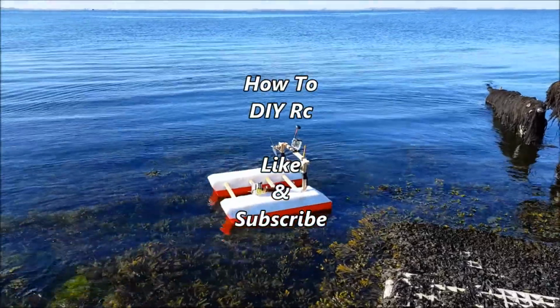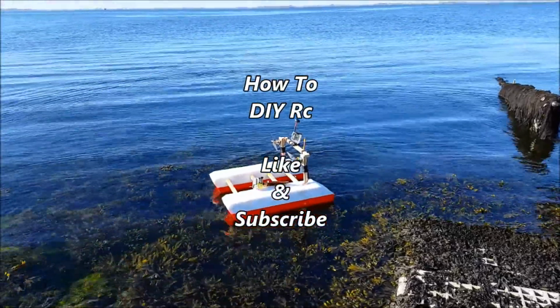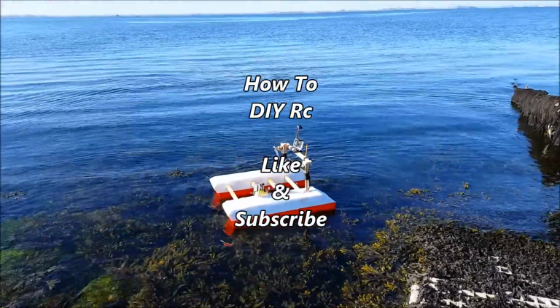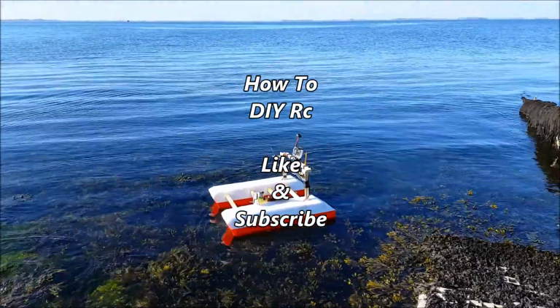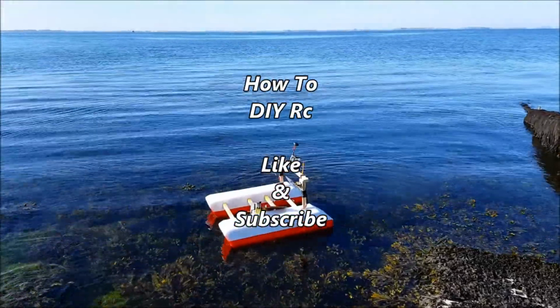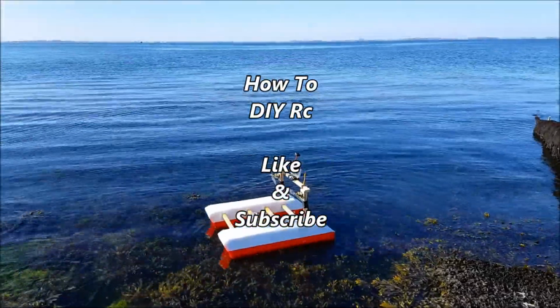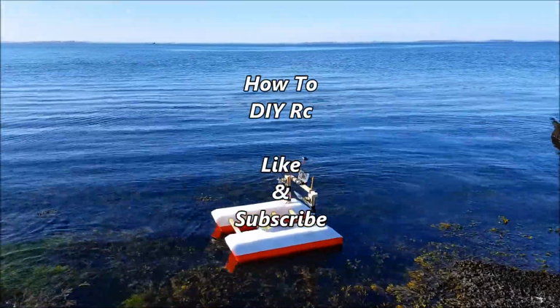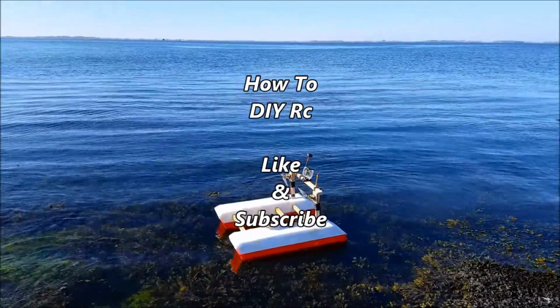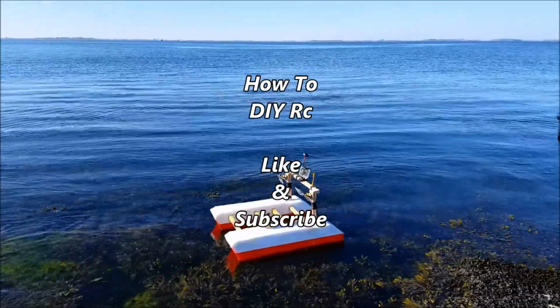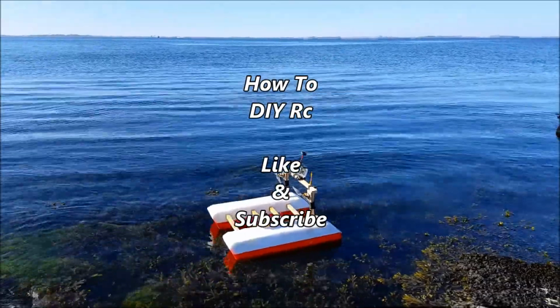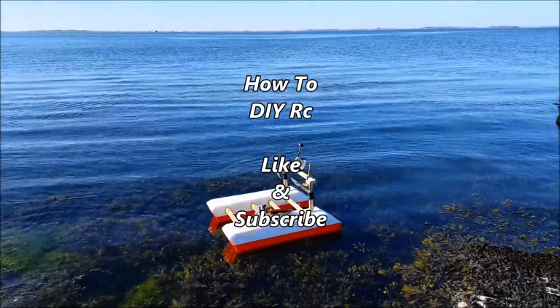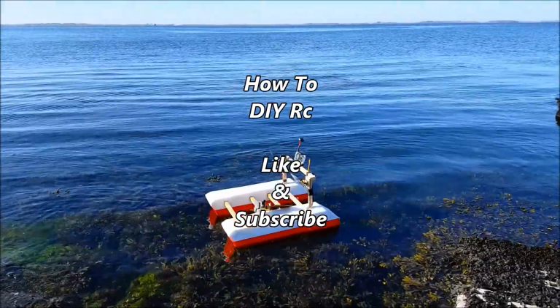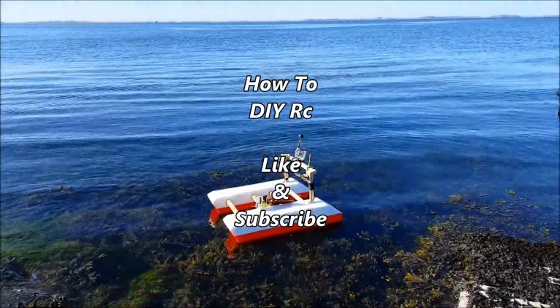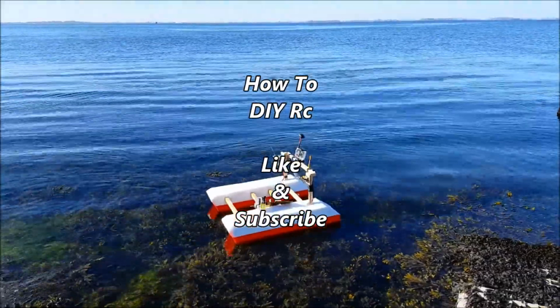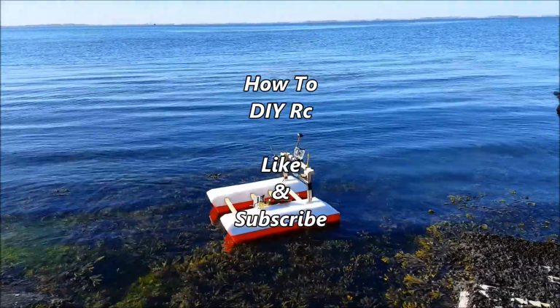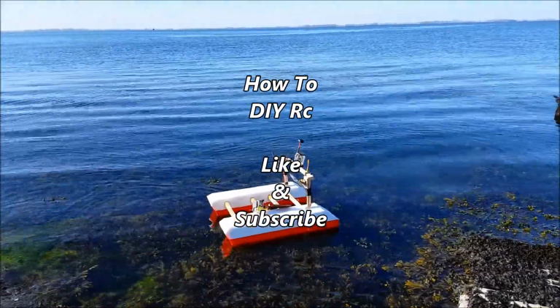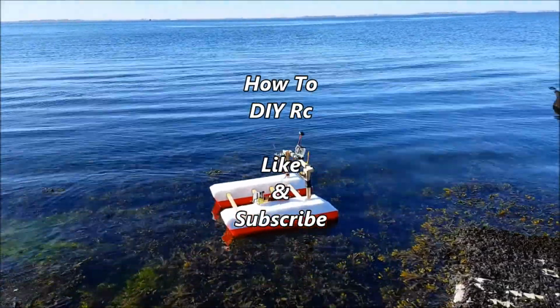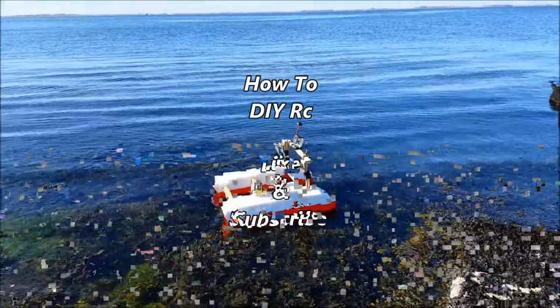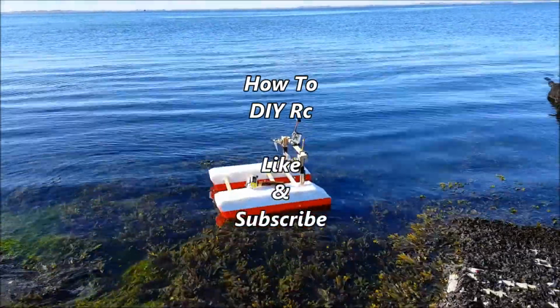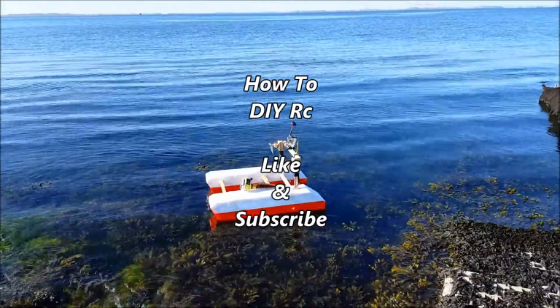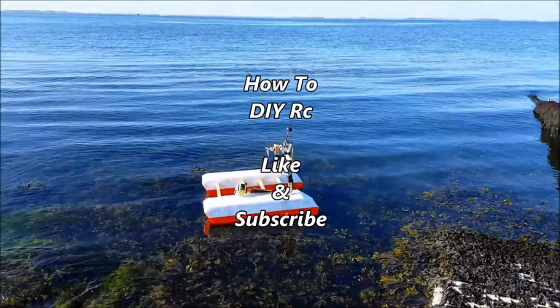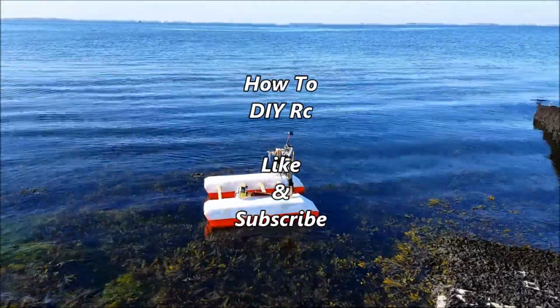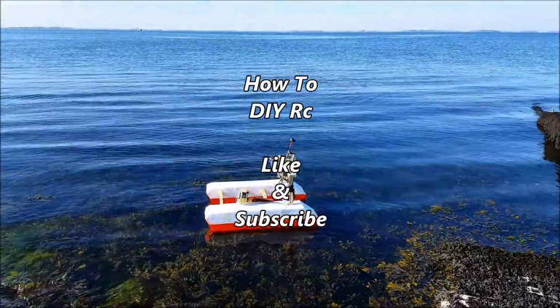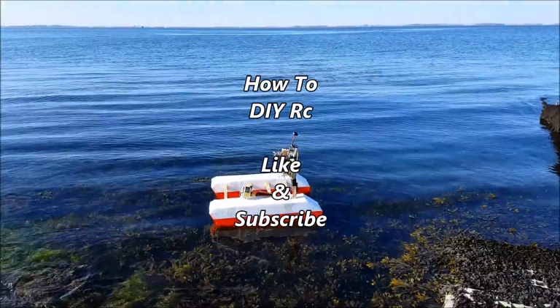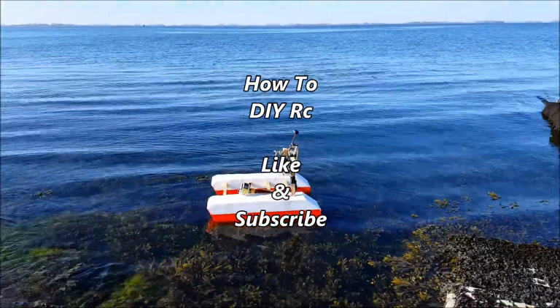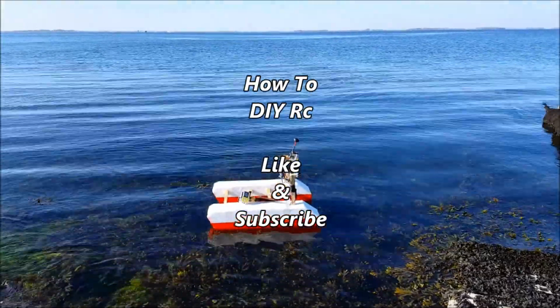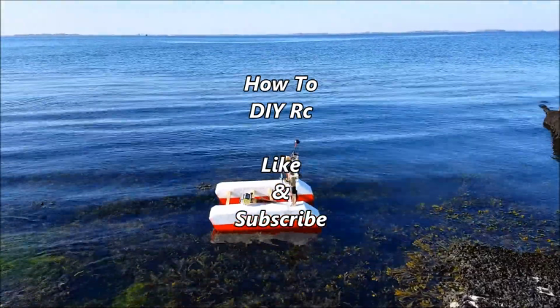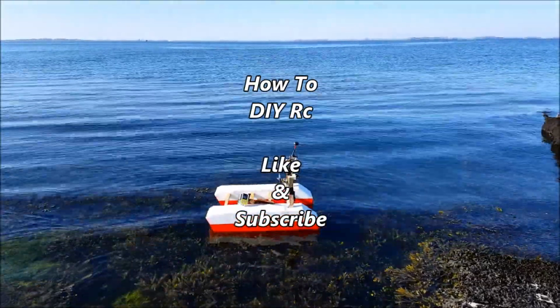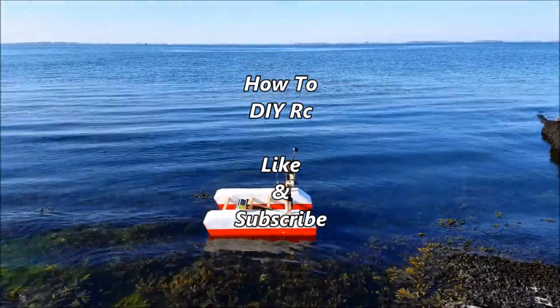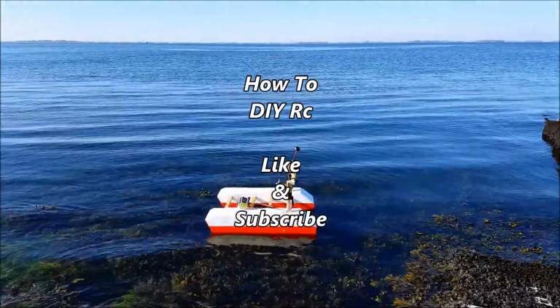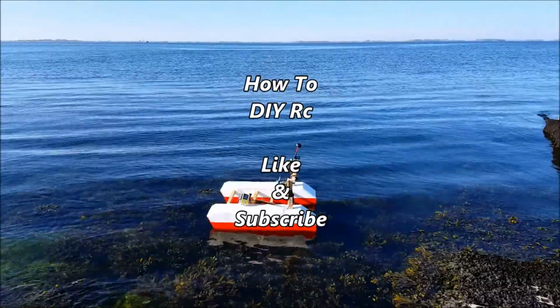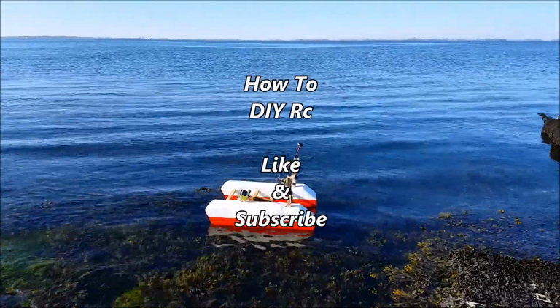See you later guys, until next week — give it a lot of thumbs up. Here's my FPV airboat with an underwater camera, soon to be a fishing boat slash bait boat, and it's already a rescue boat, not to forget.